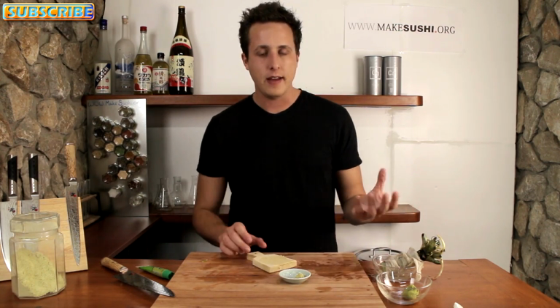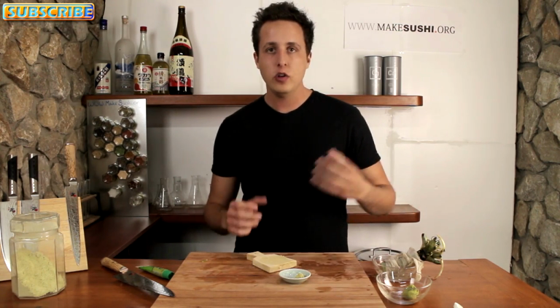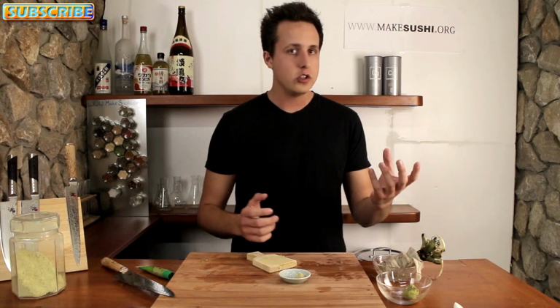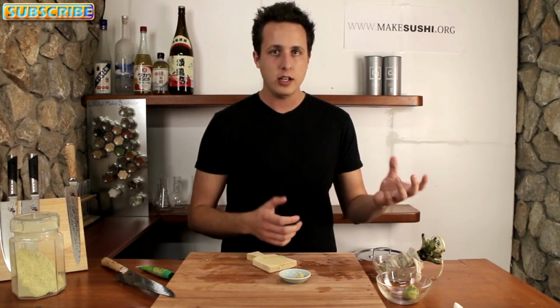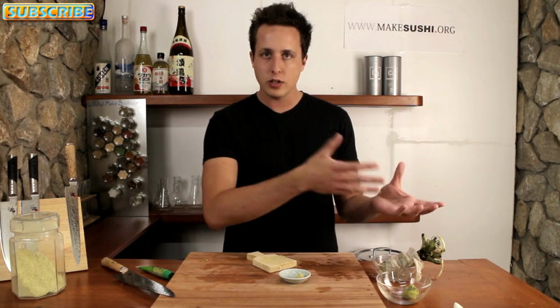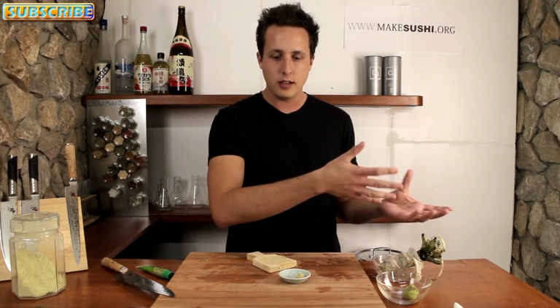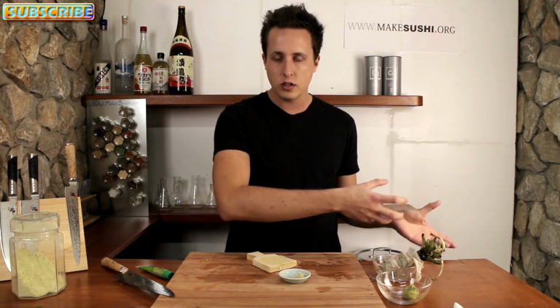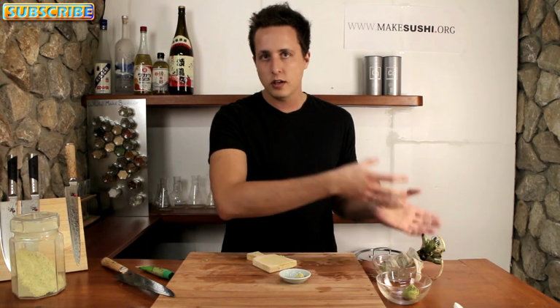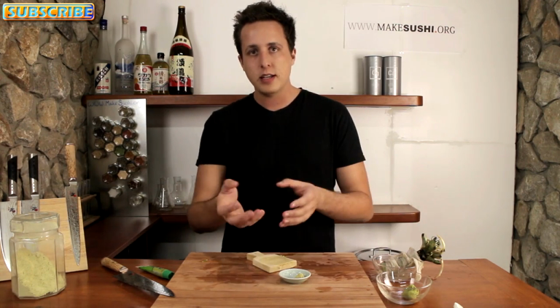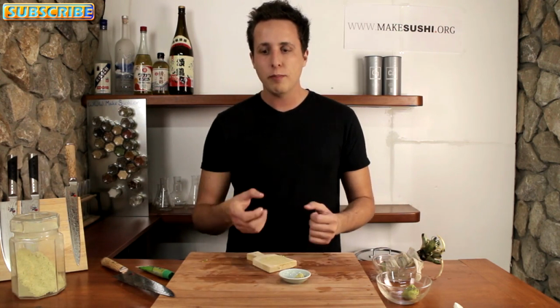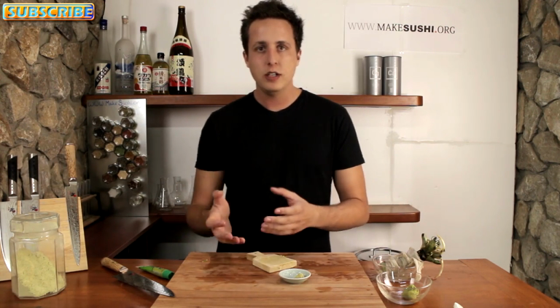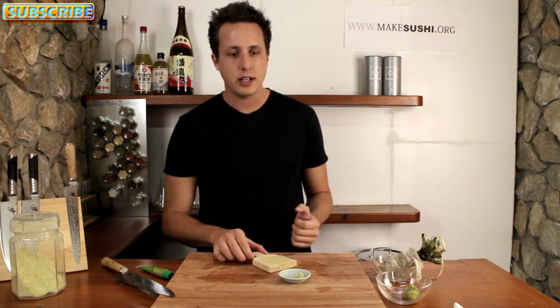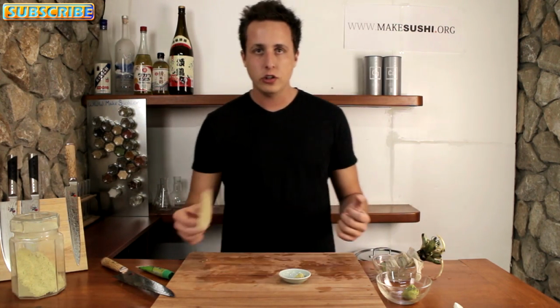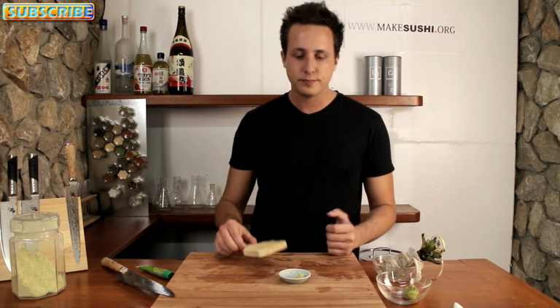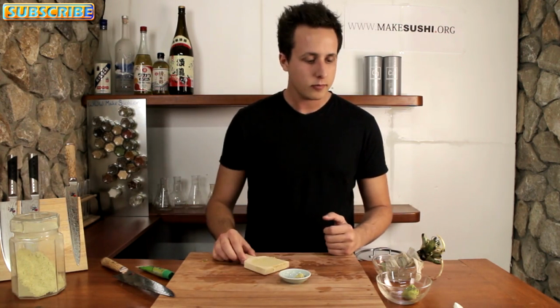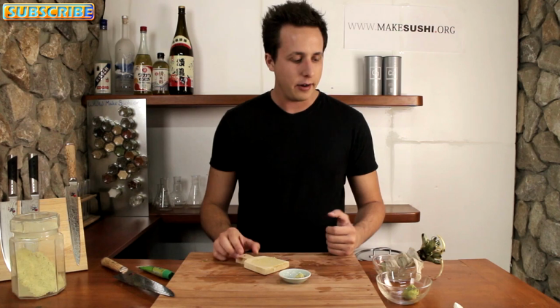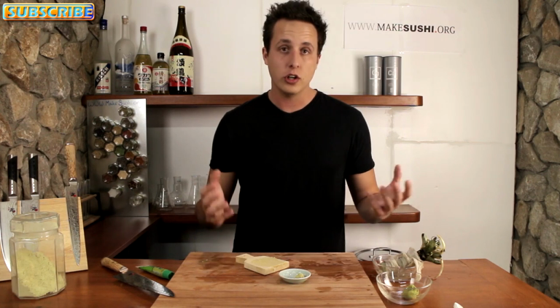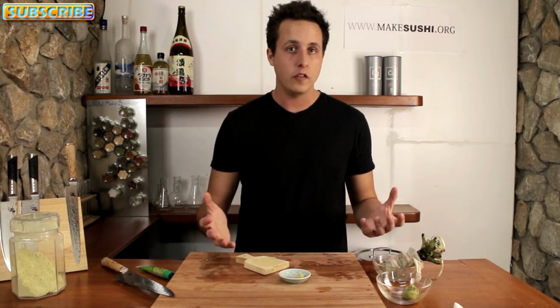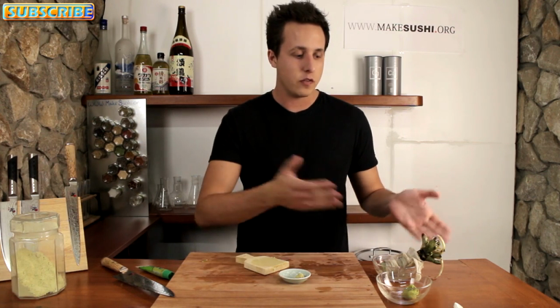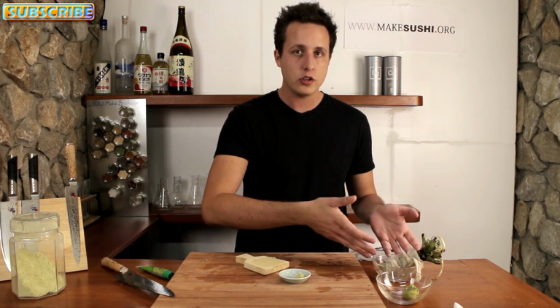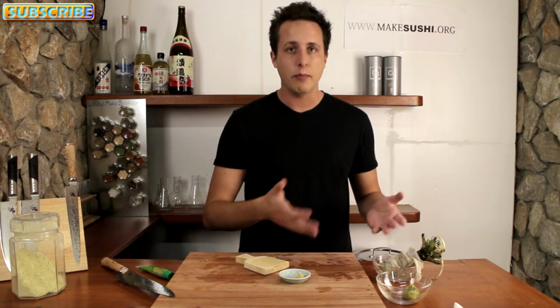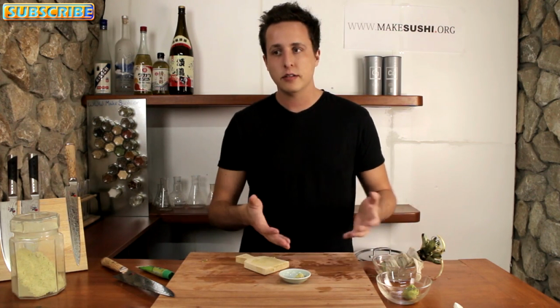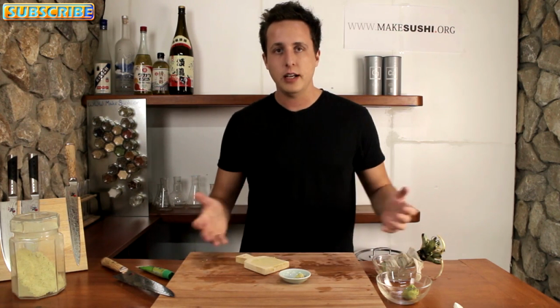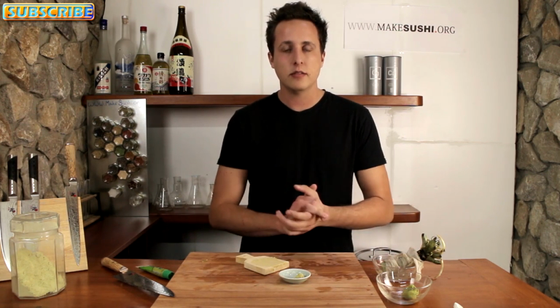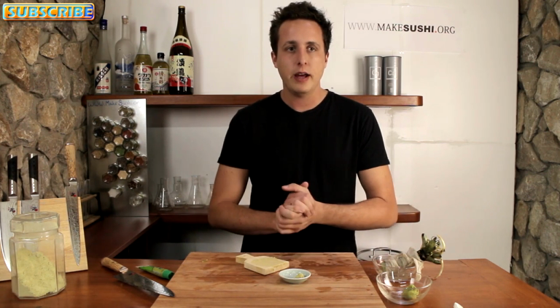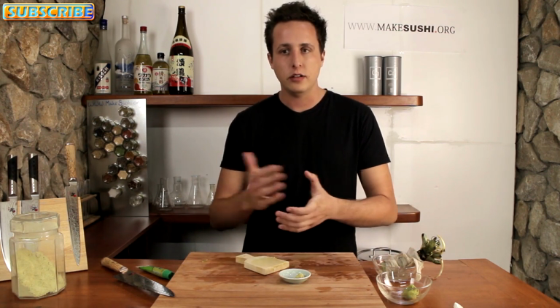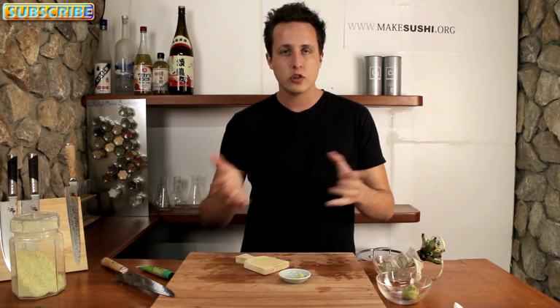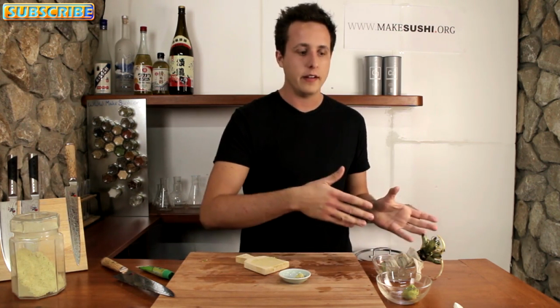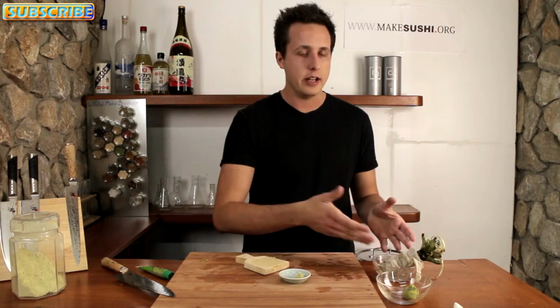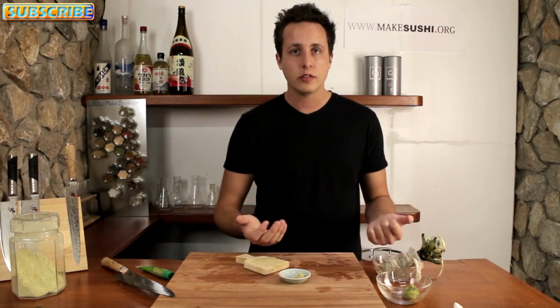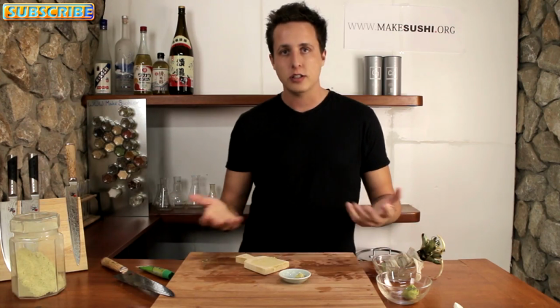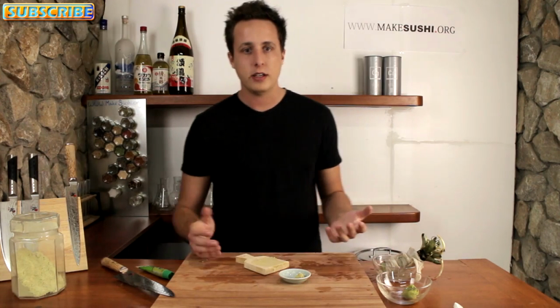Whenever you want sushi and you have wasabi, just take out one pouch and defrost it and you're good to go. It's not as good as fresh, obviously, but it's better to store it than to just let it go off, because that would be a waste.